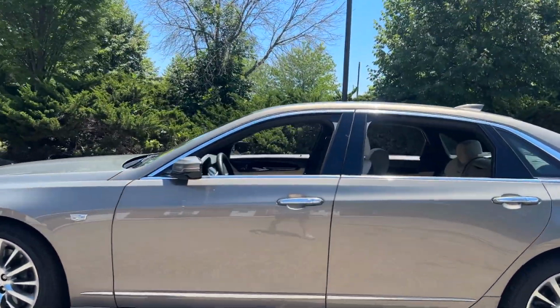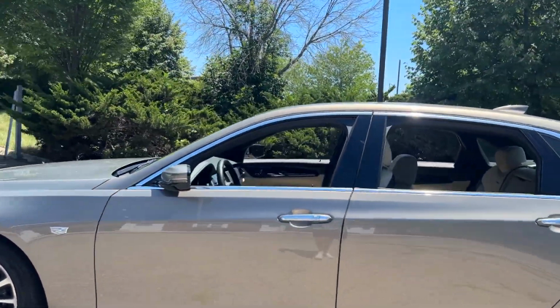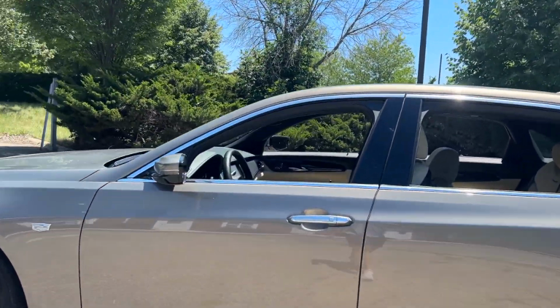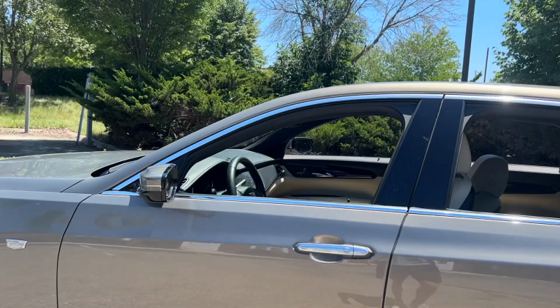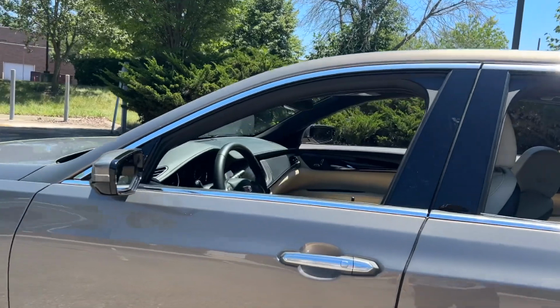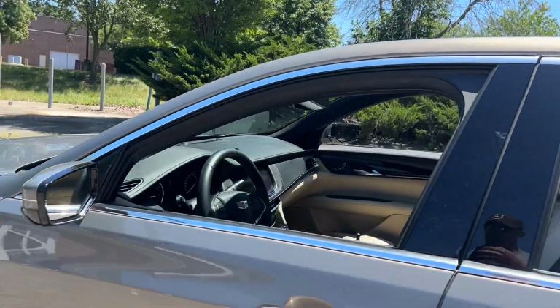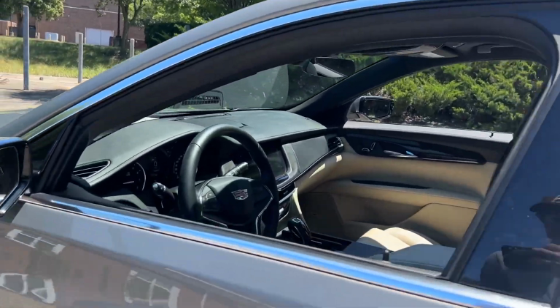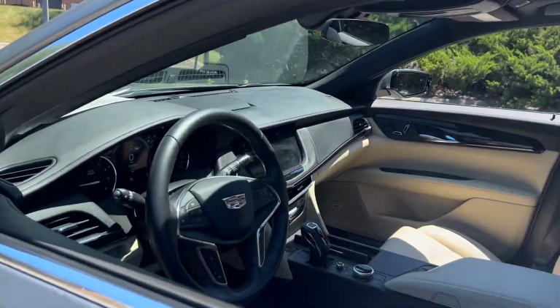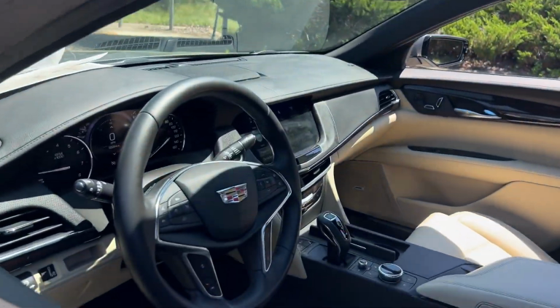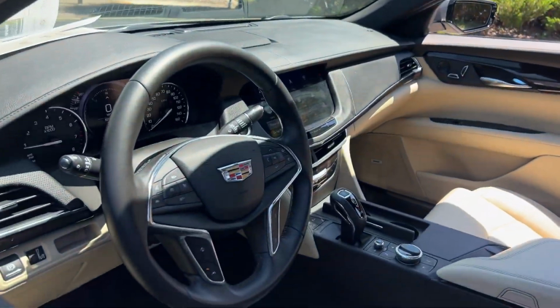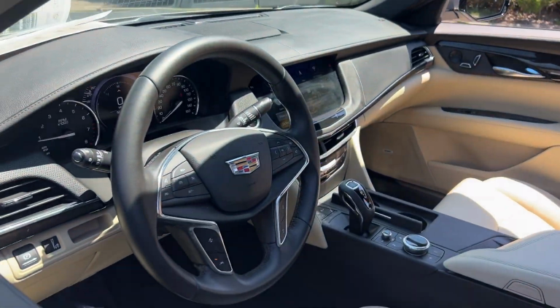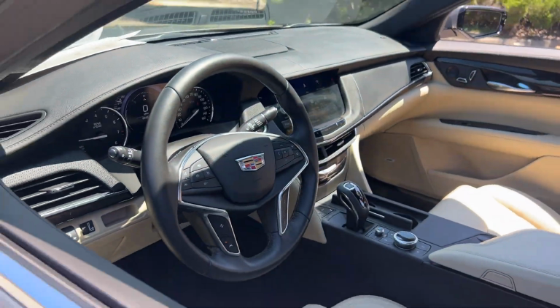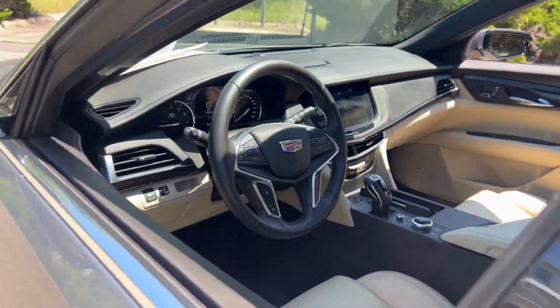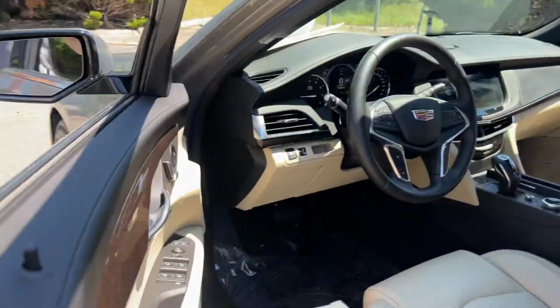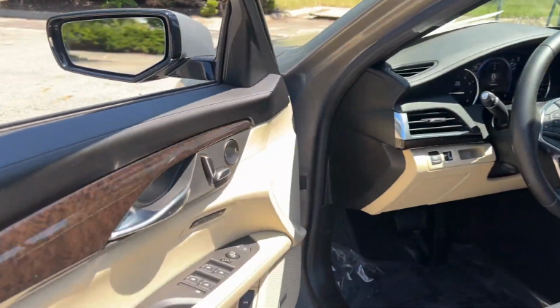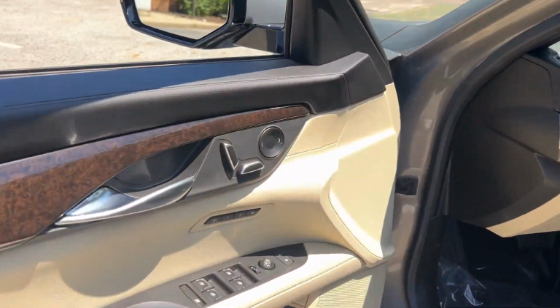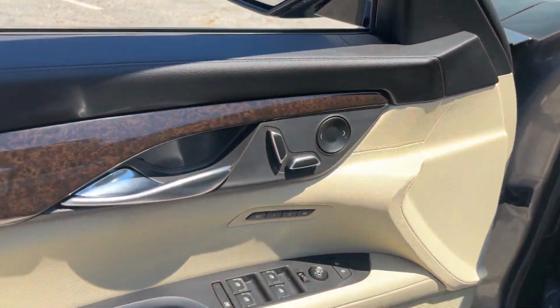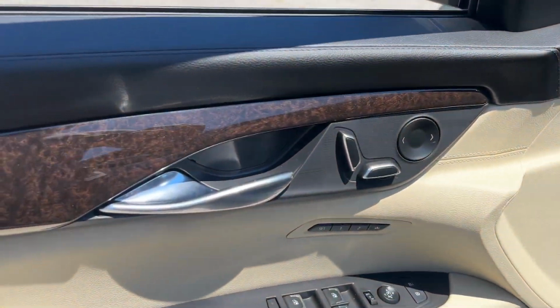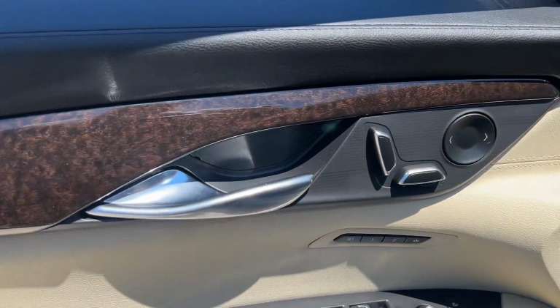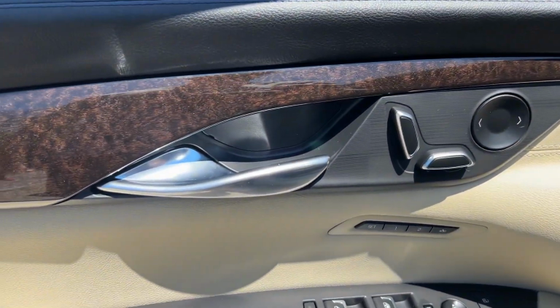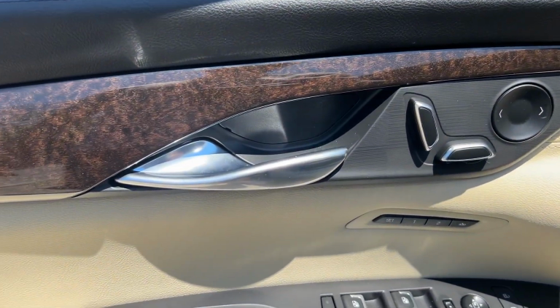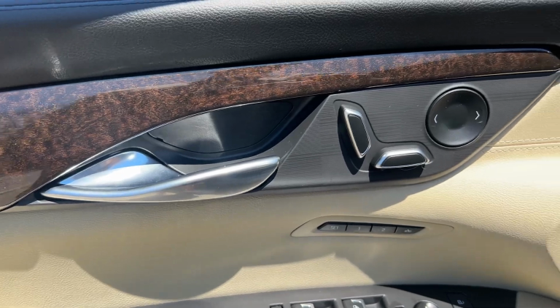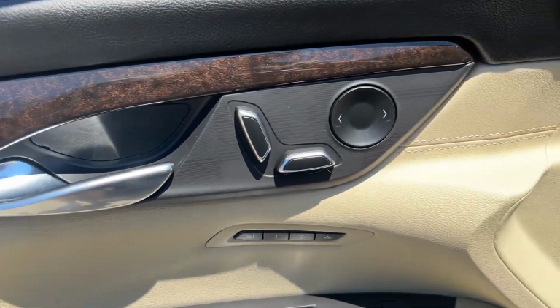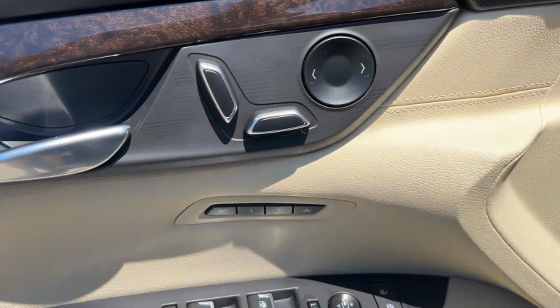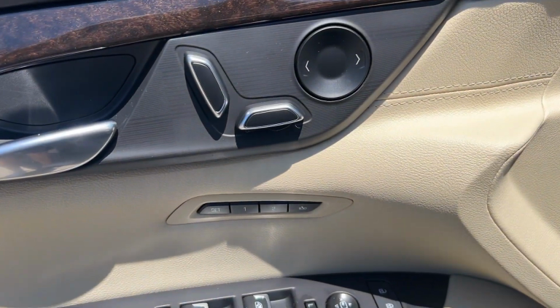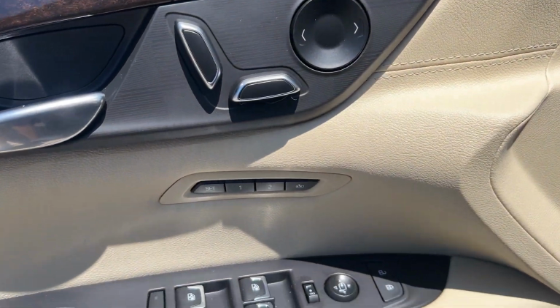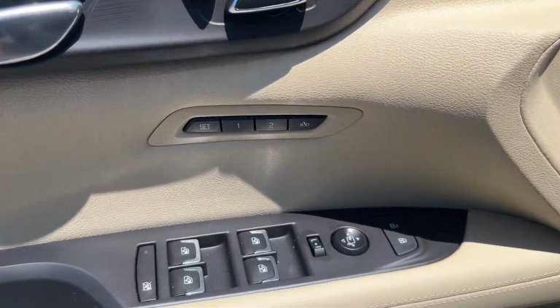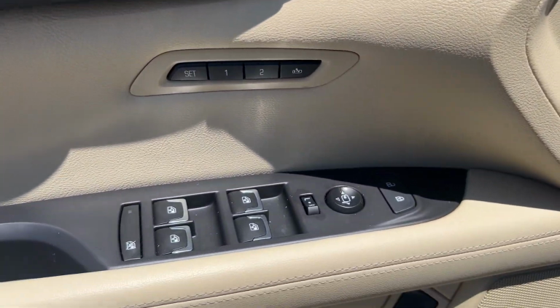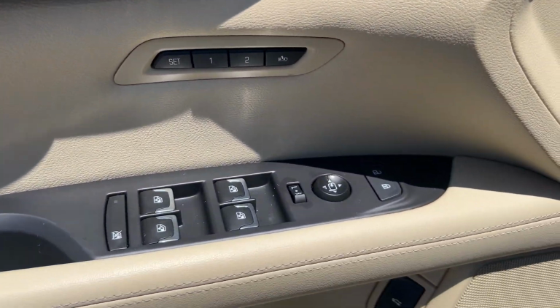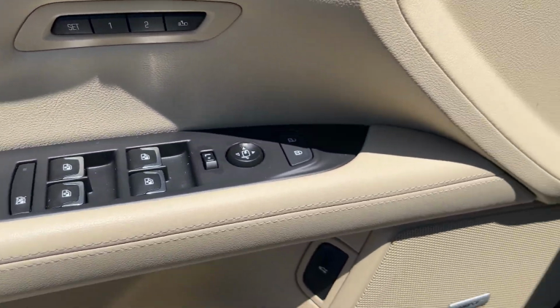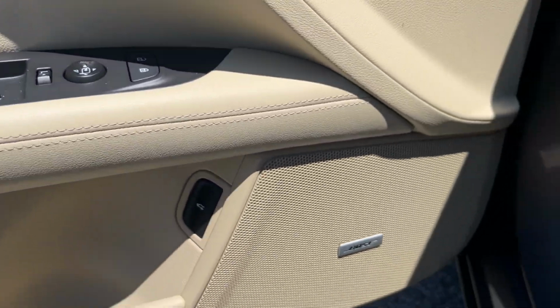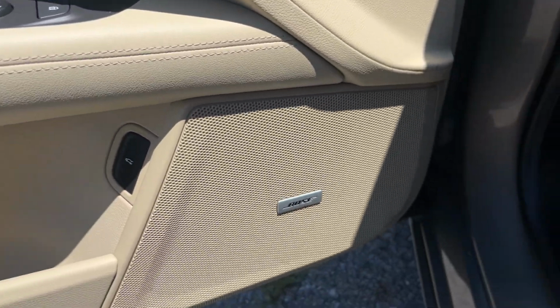The CT6 sedan delivers superlative luxury, state-of-the-art technology, smooth athletic power, and bold styling that is both assertive and refined.